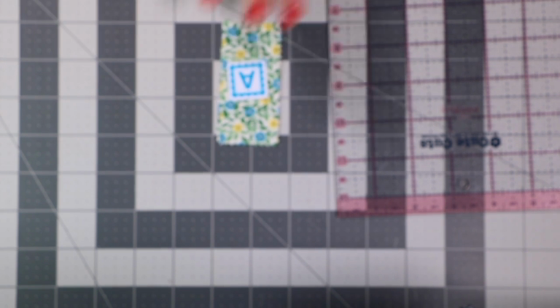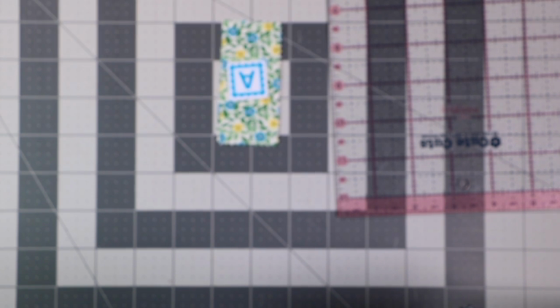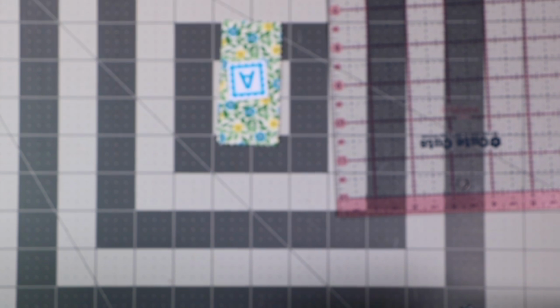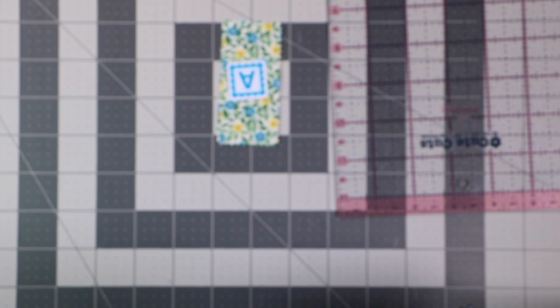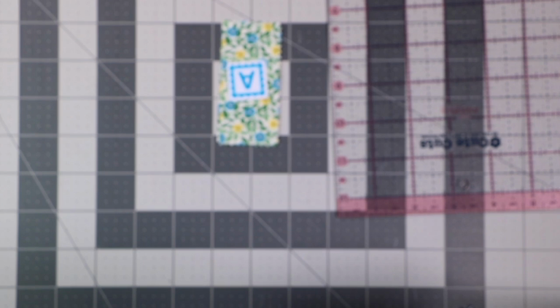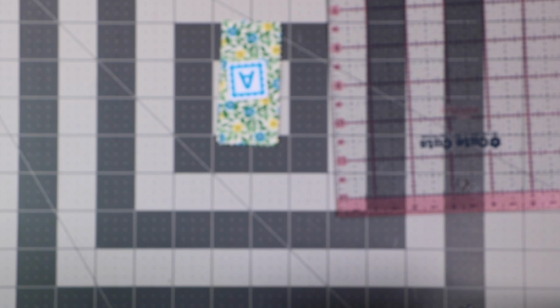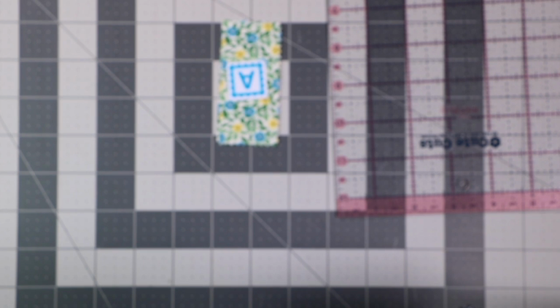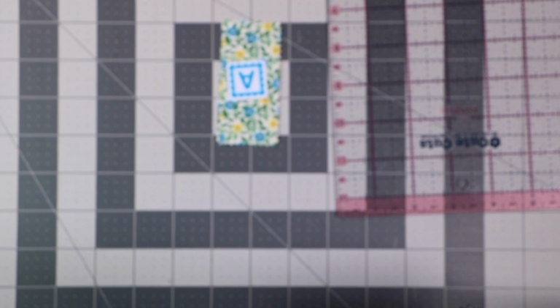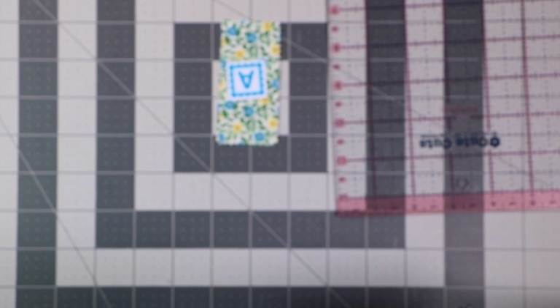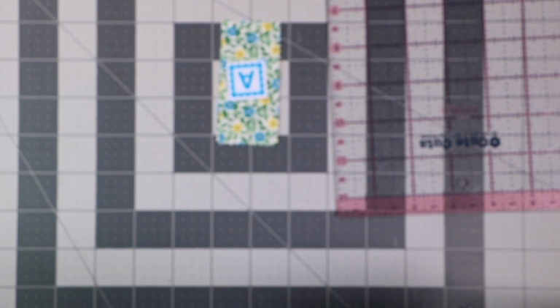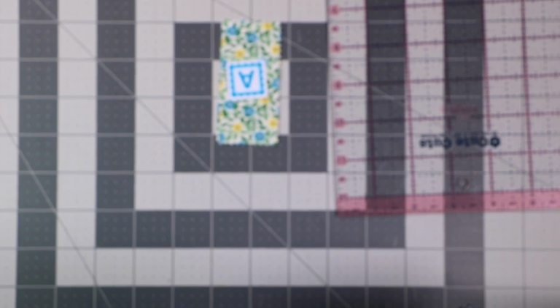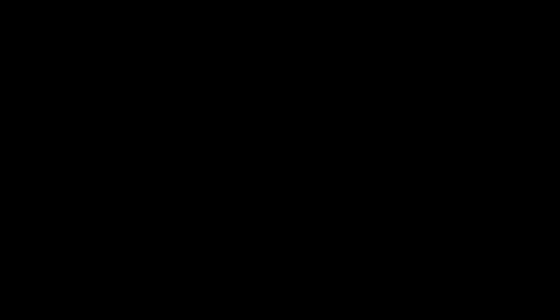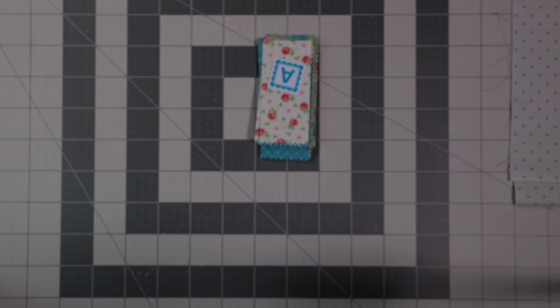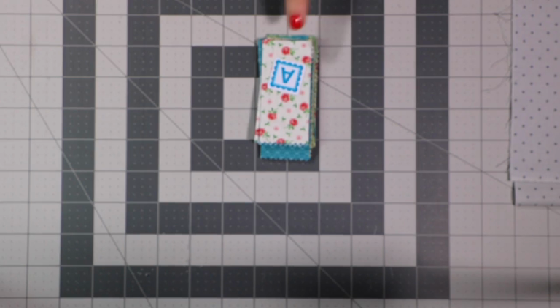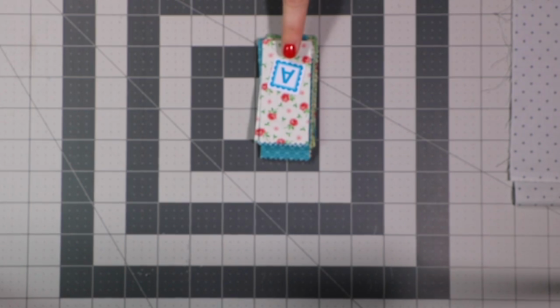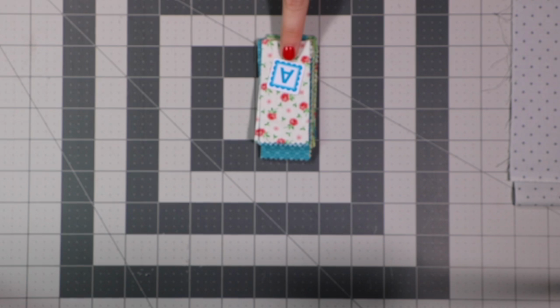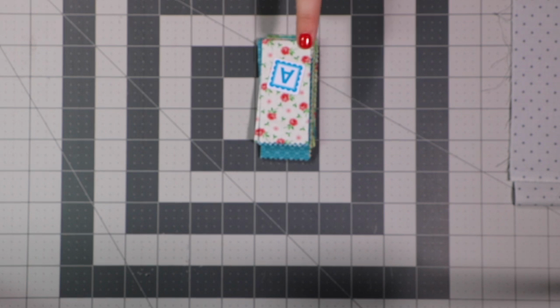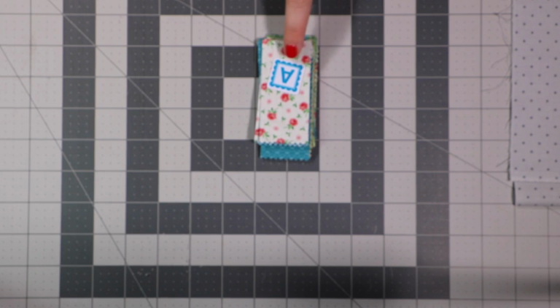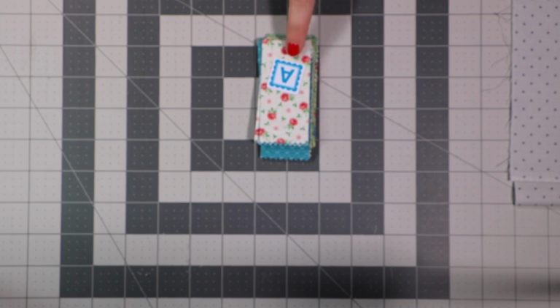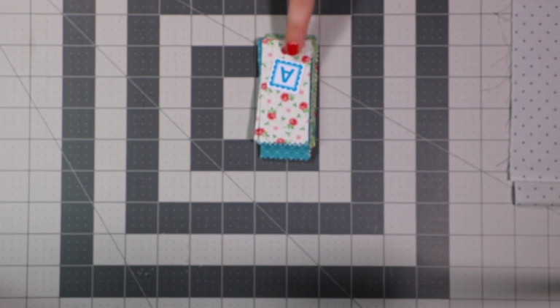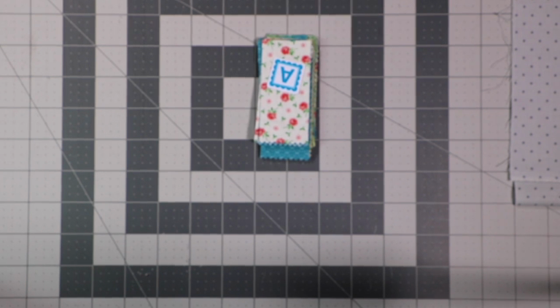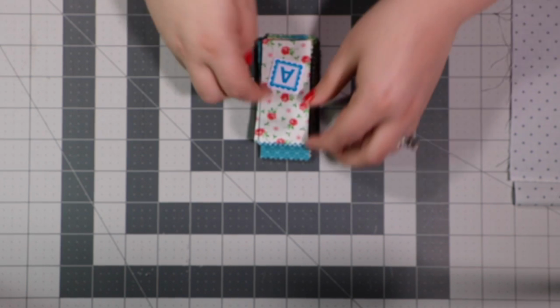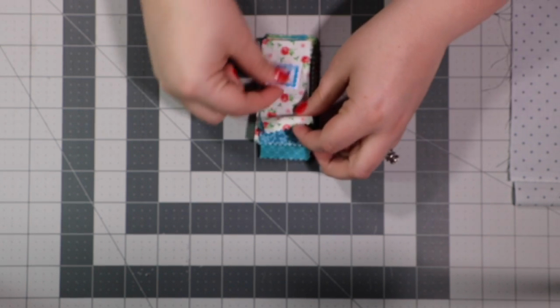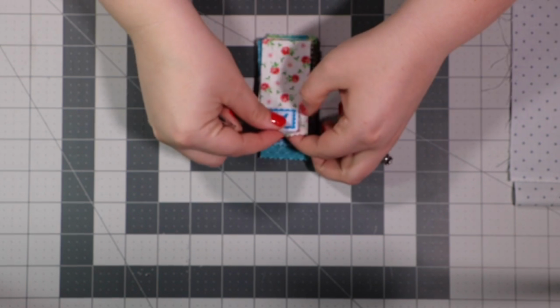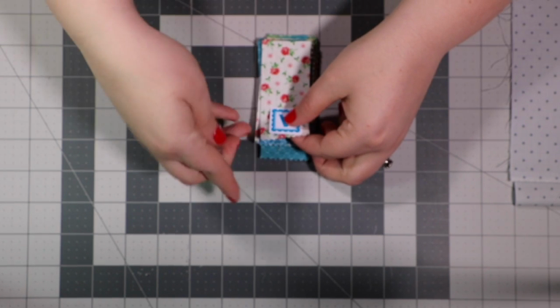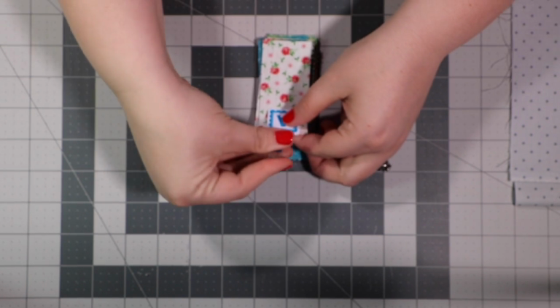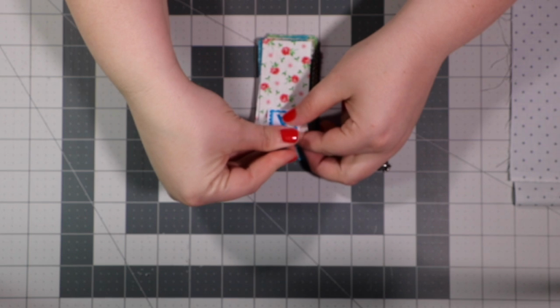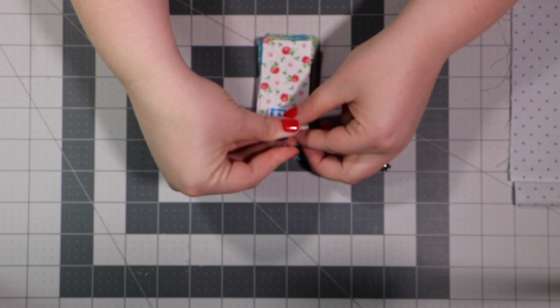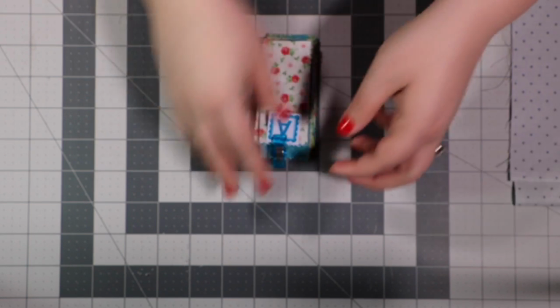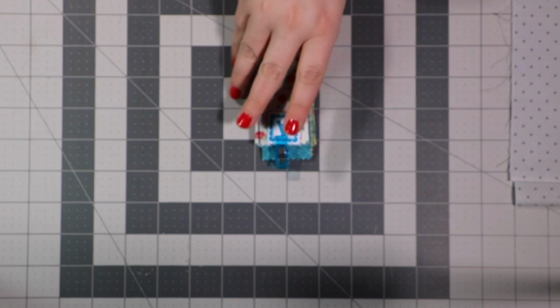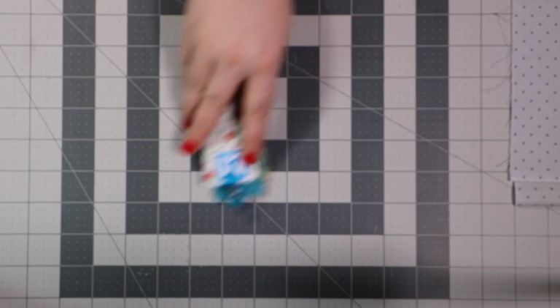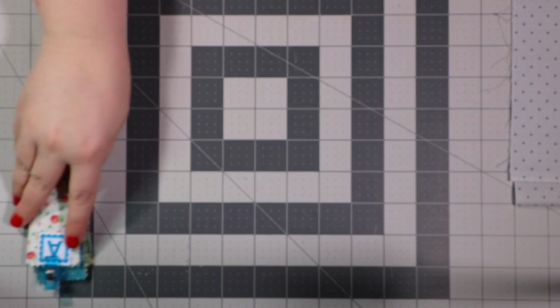I'm going to continue to cut the charm packs. You should have 27 pieces total, and we are going to label these Fabric A and slide them to the side.